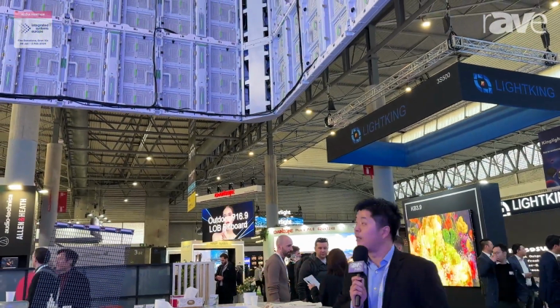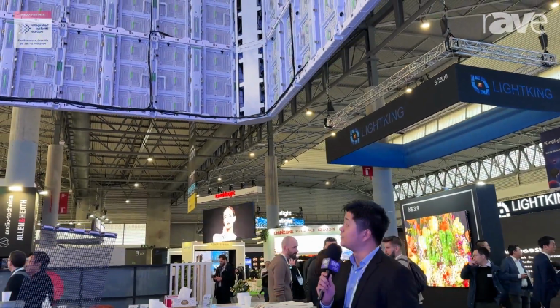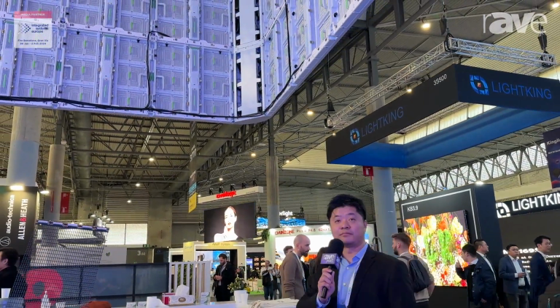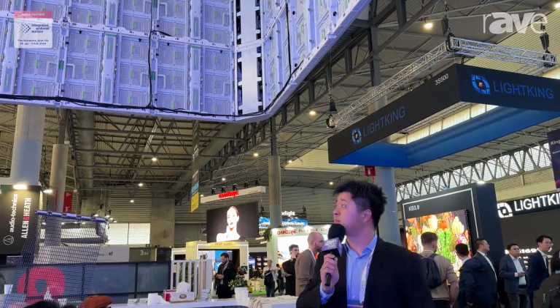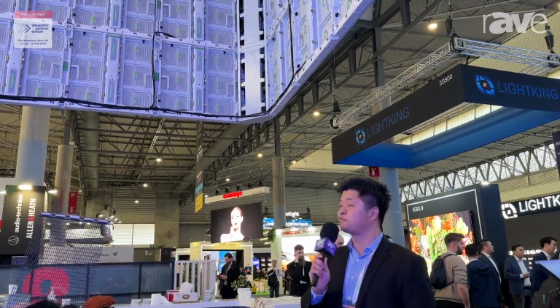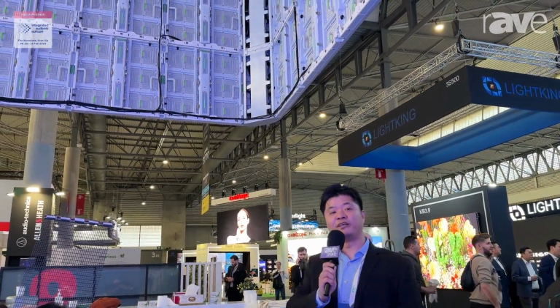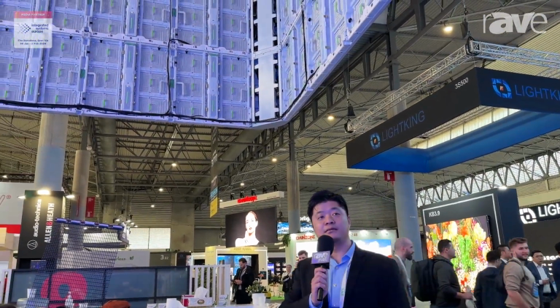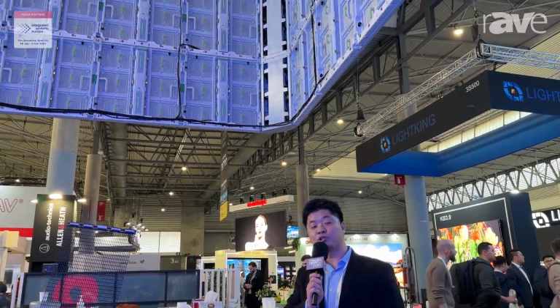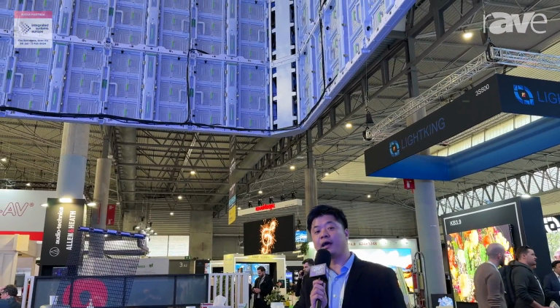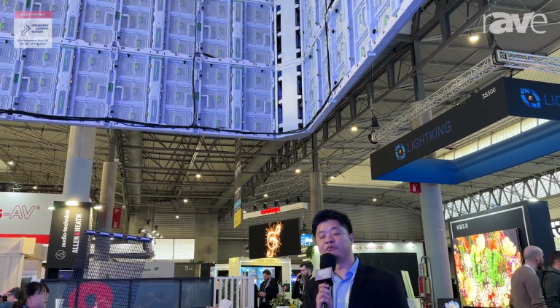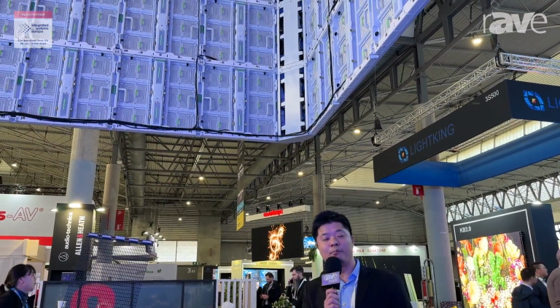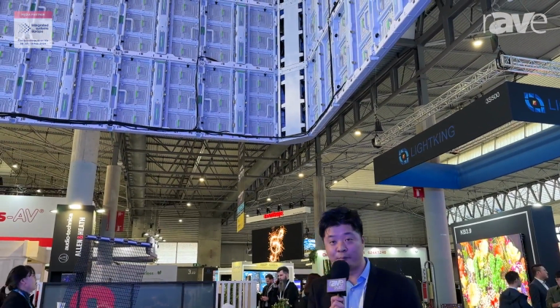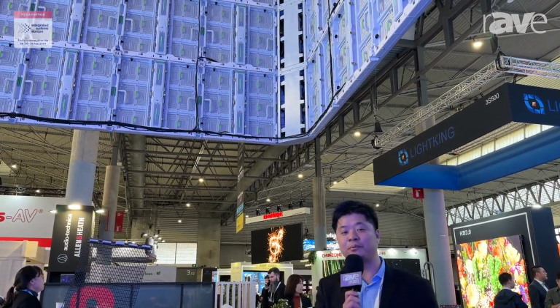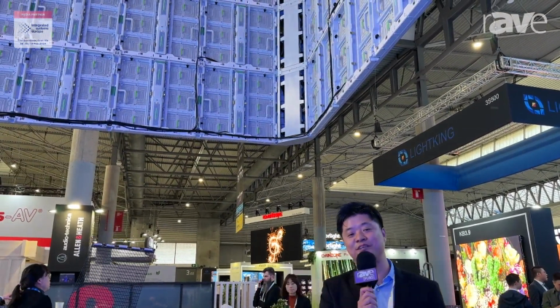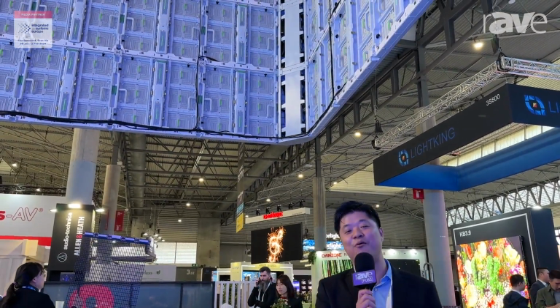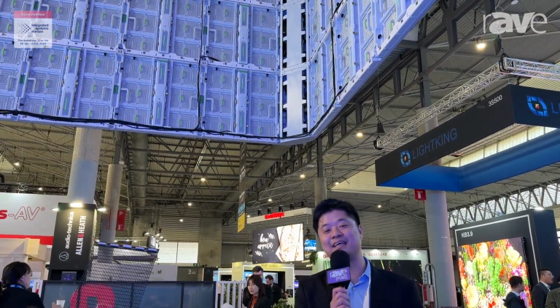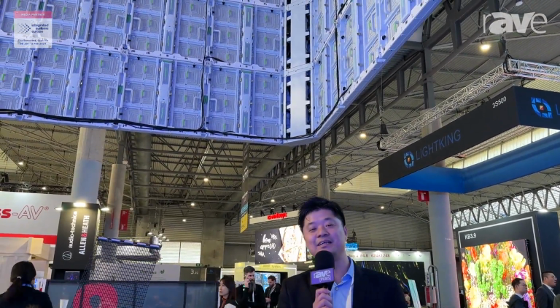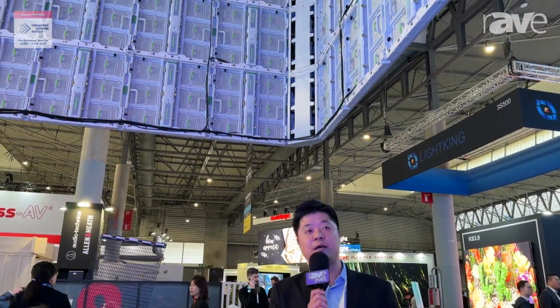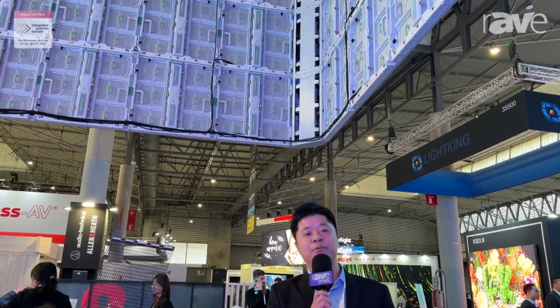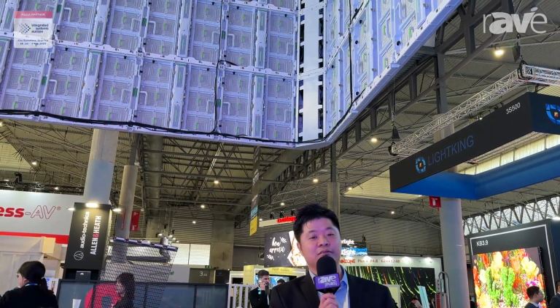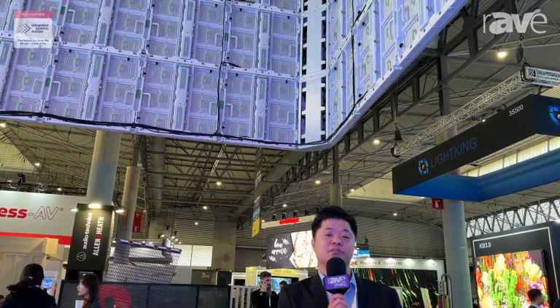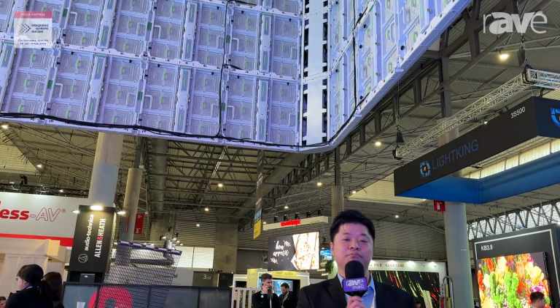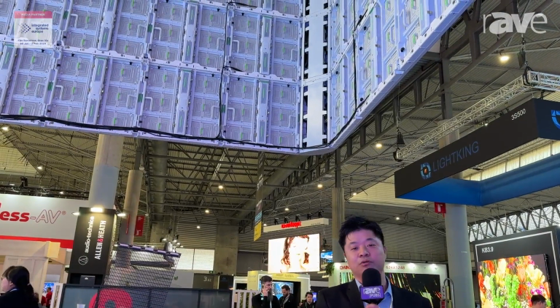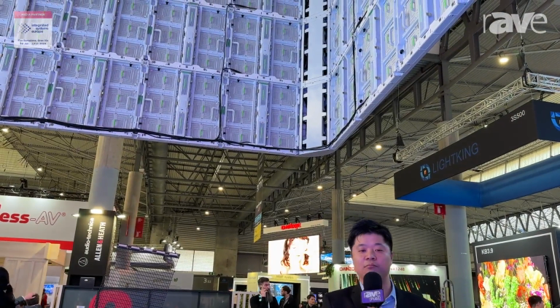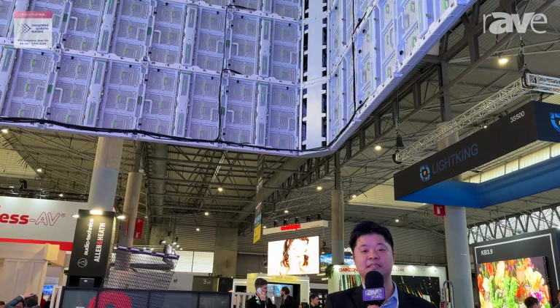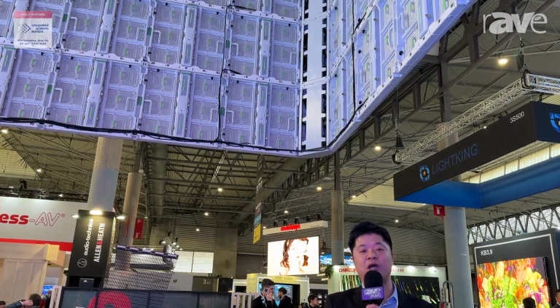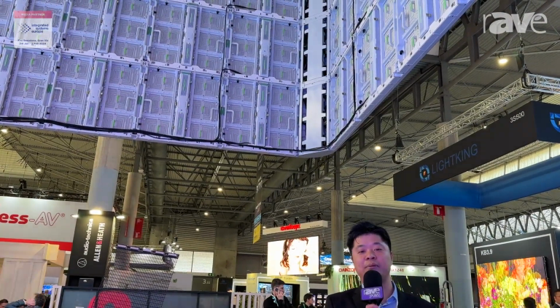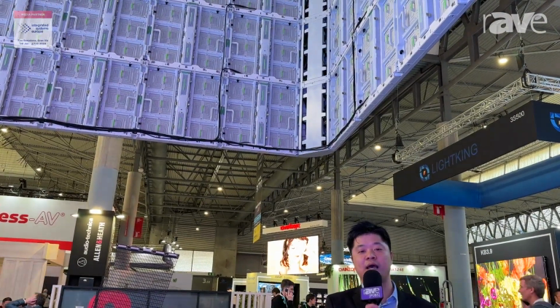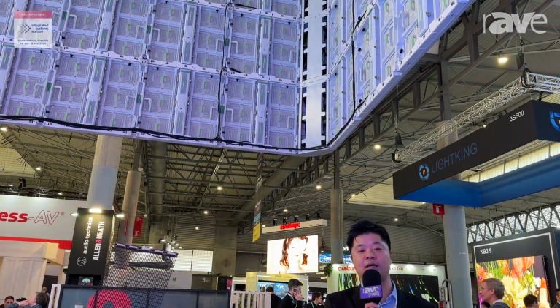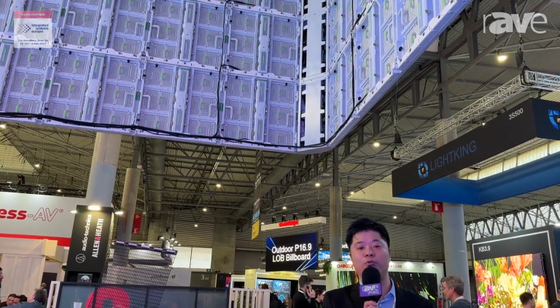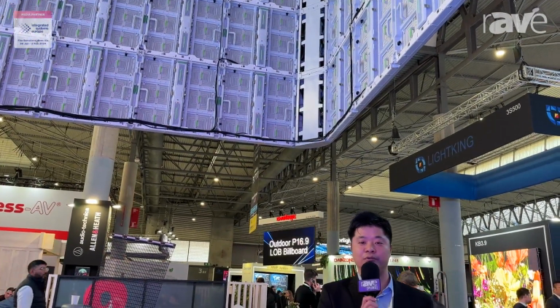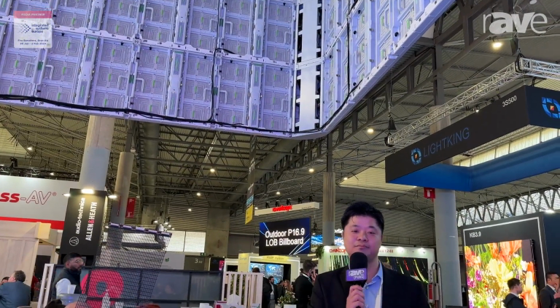Thanks for watching, and if you want more information please visit our website: www.chipshow.com. Thanks.